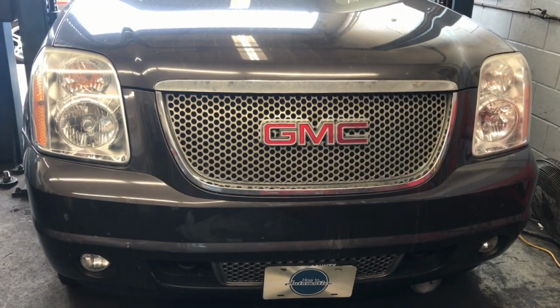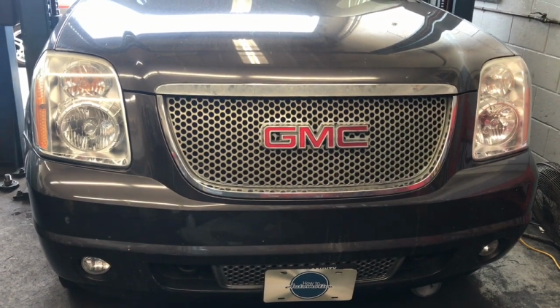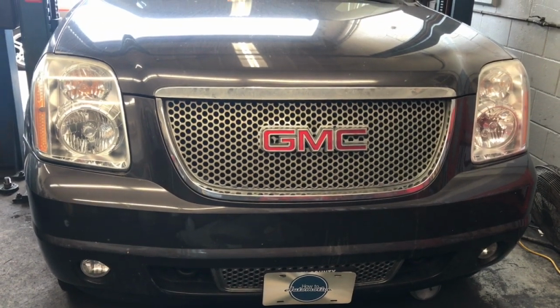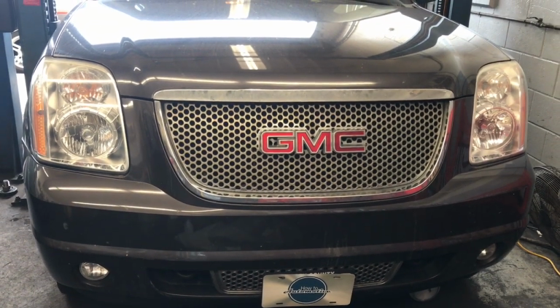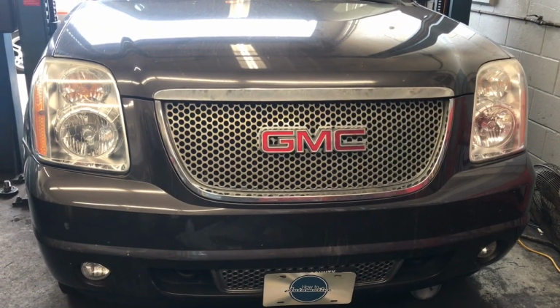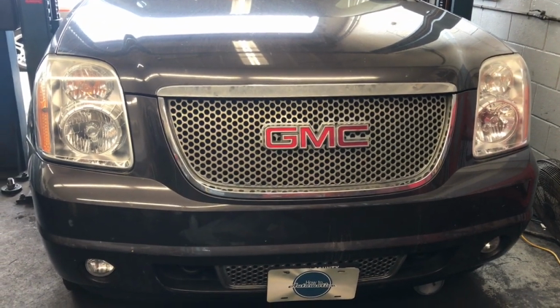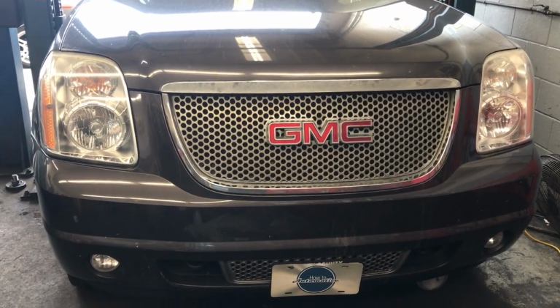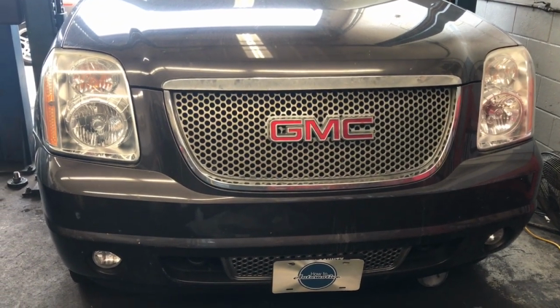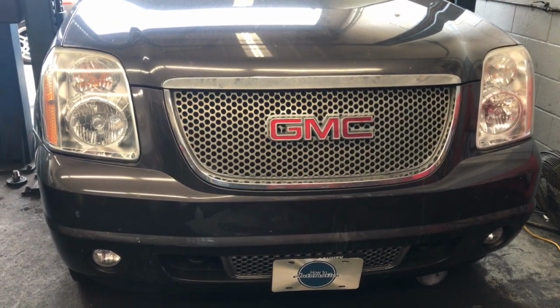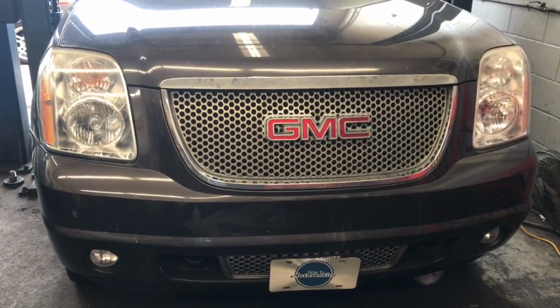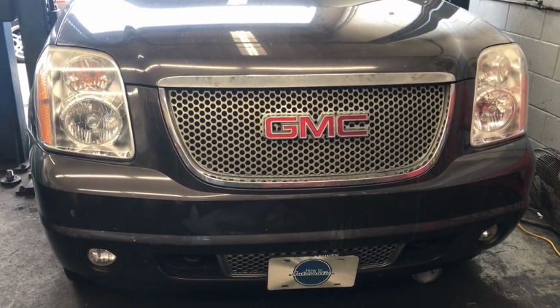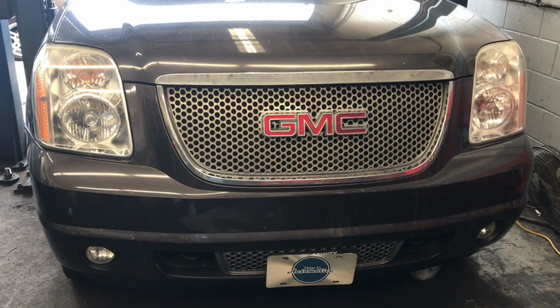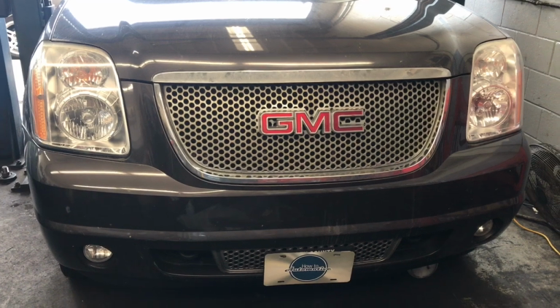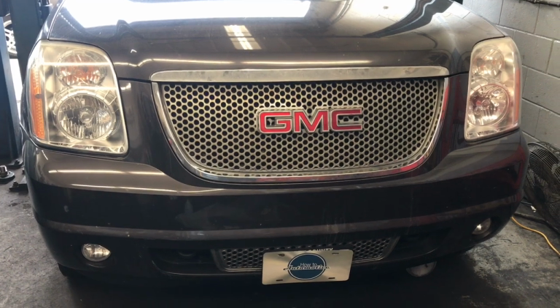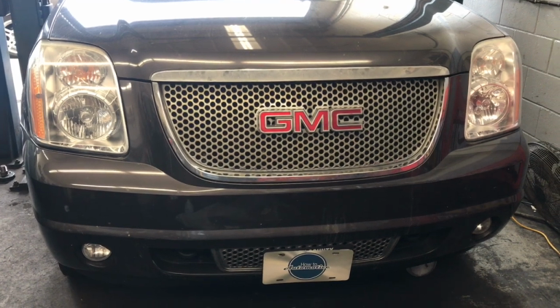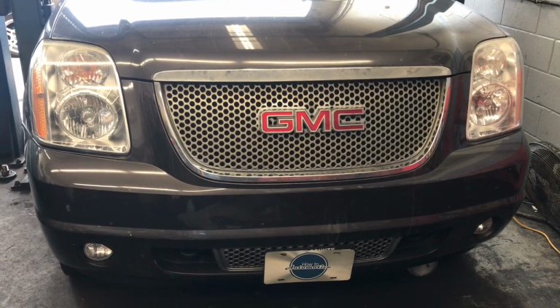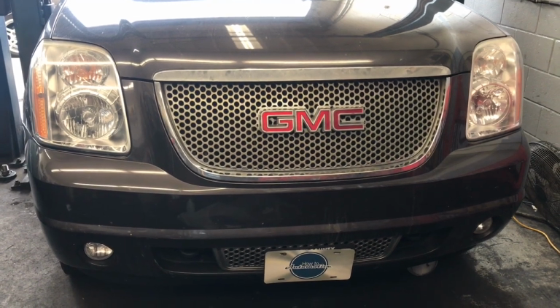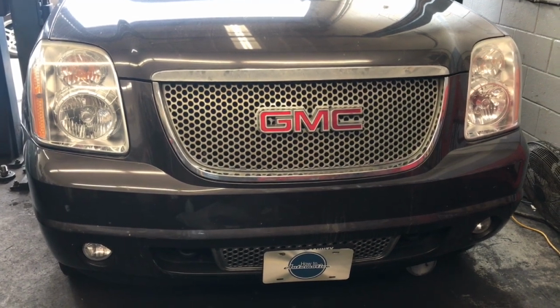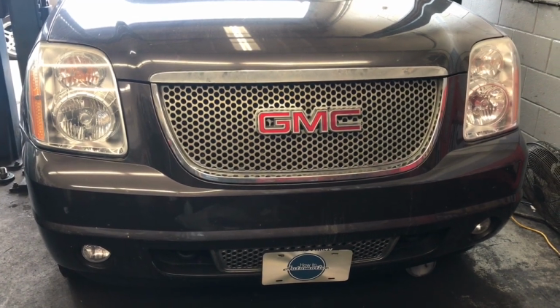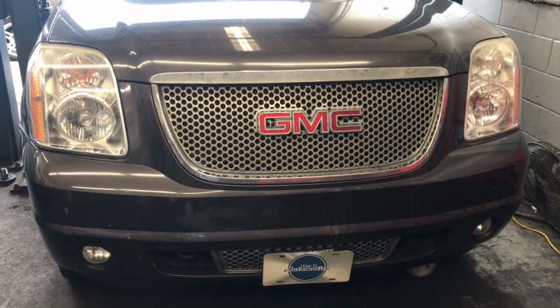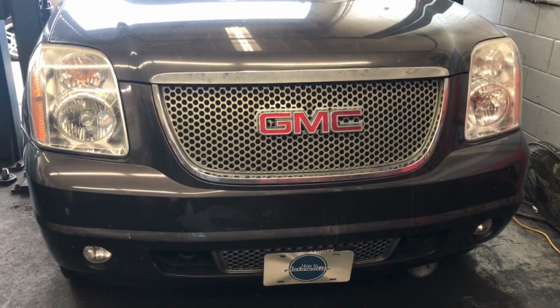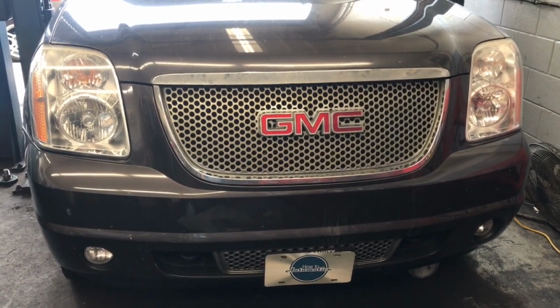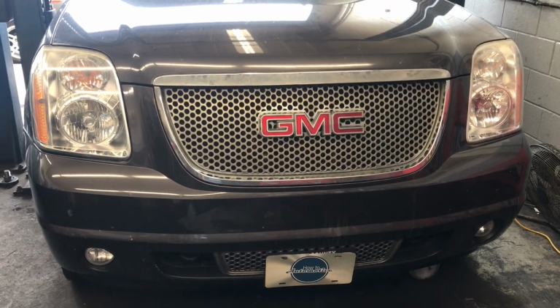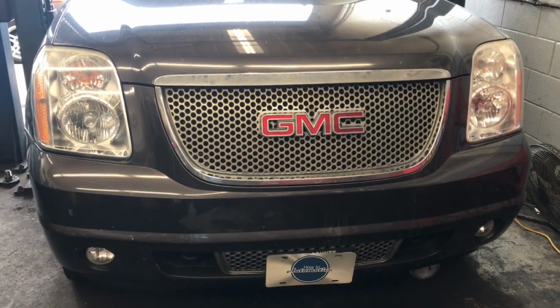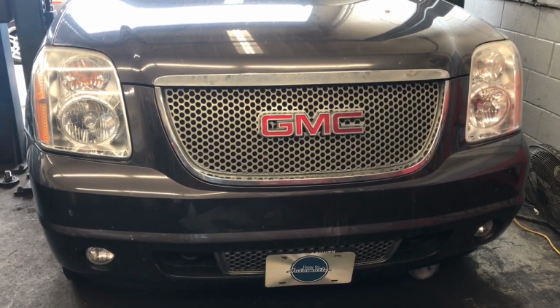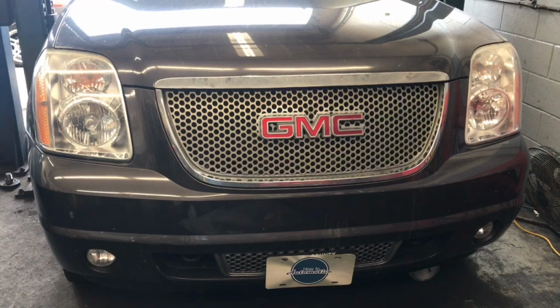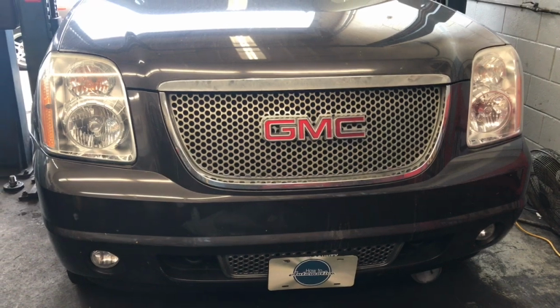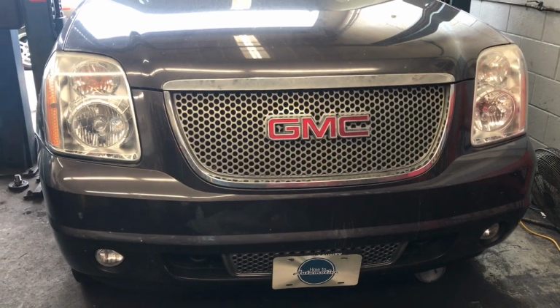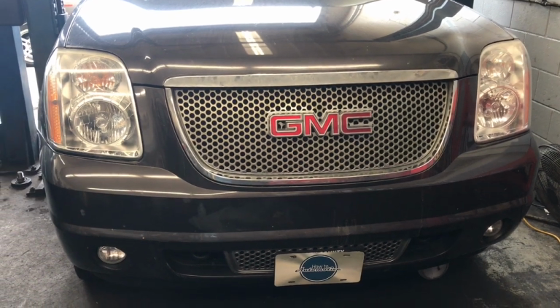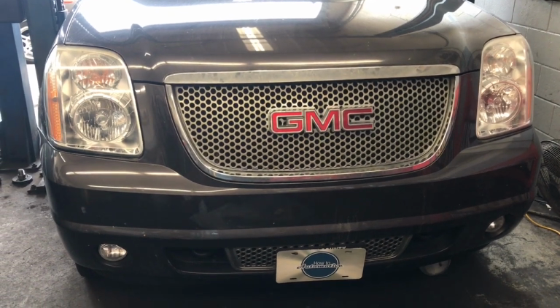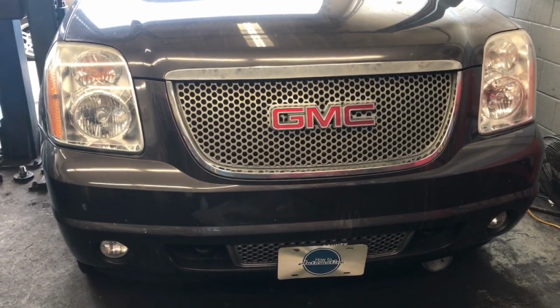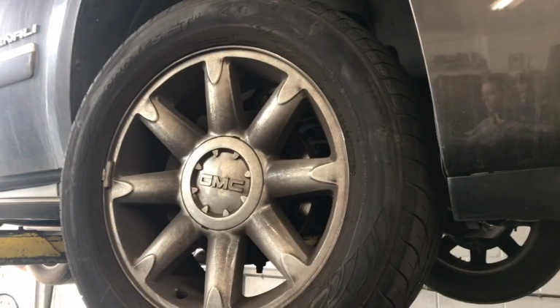2007 through 2014 GMC Yukon Denali with the 6.2 liter V8 engine — transmission cooler line replacement. I'm Brian Essek from How To Automotive and I'm going to walk you through the process of replacing those.